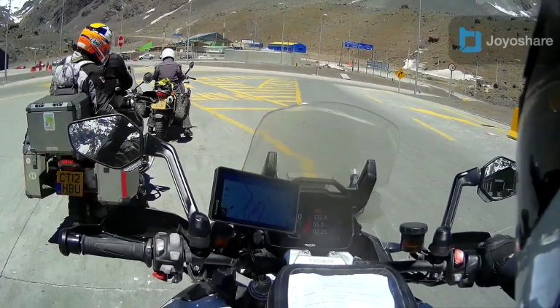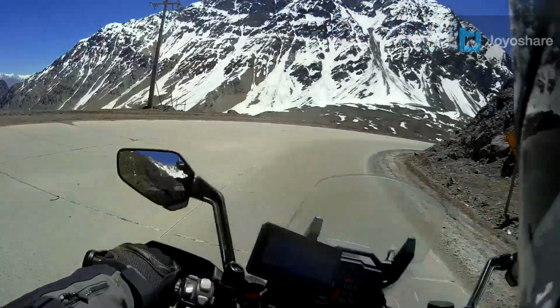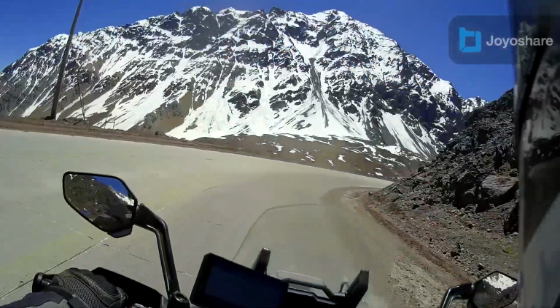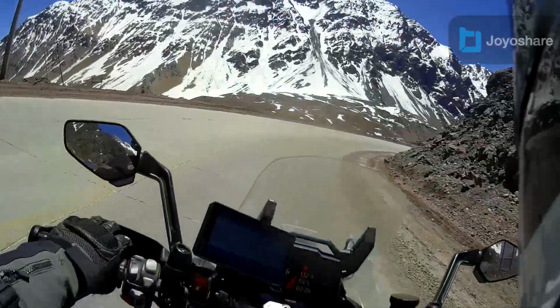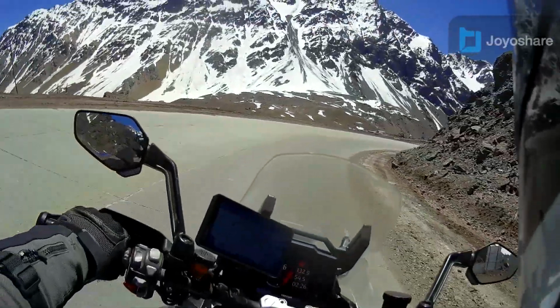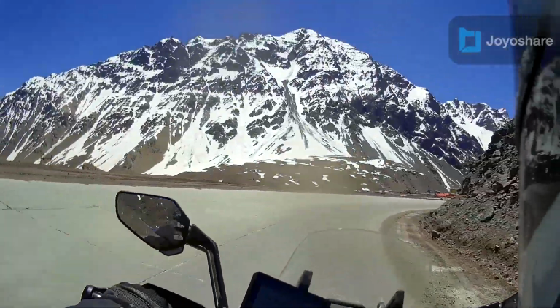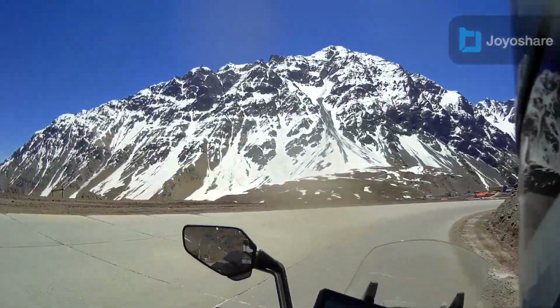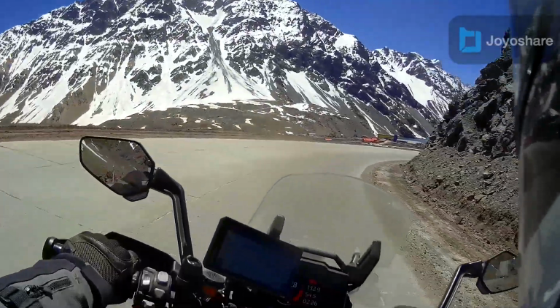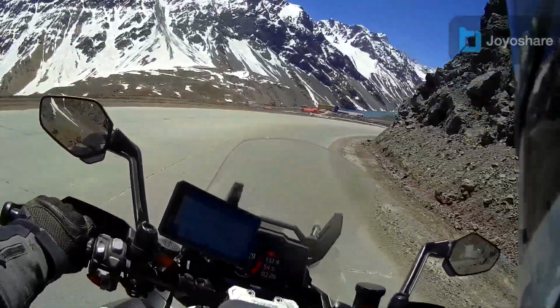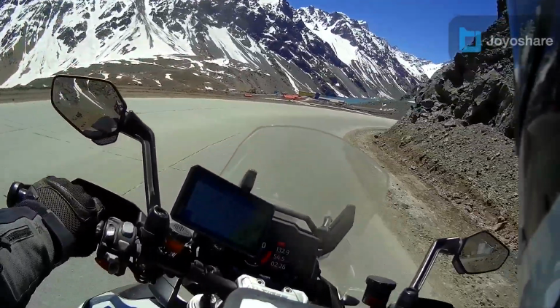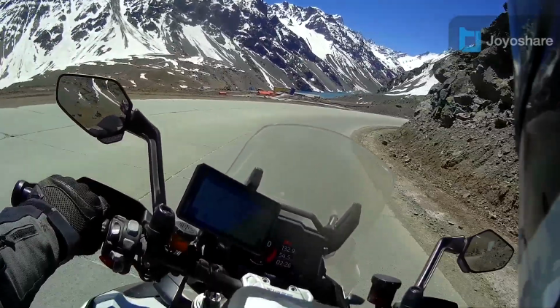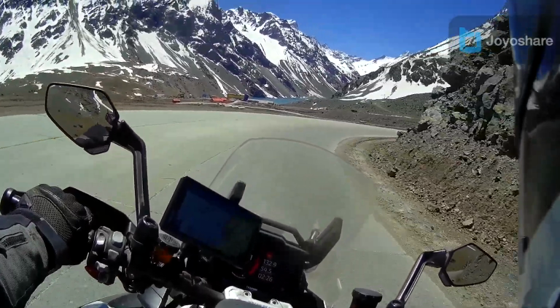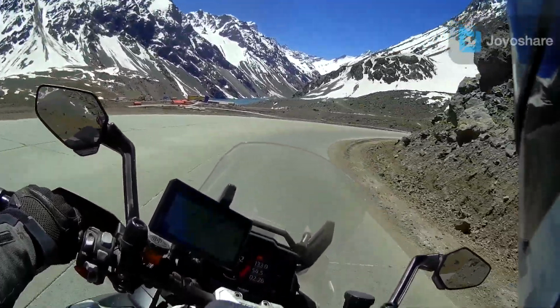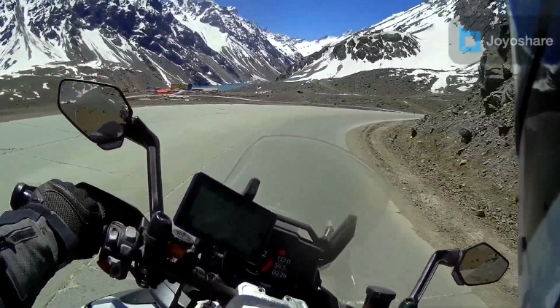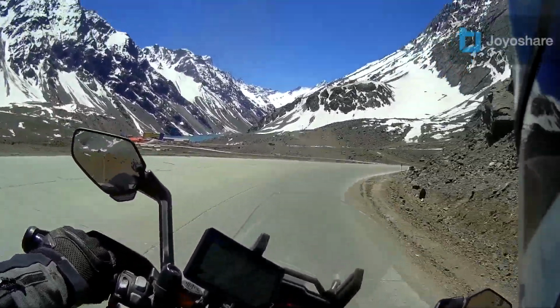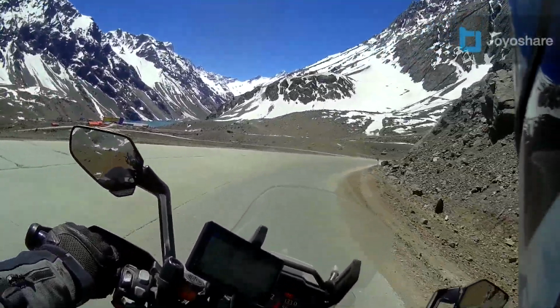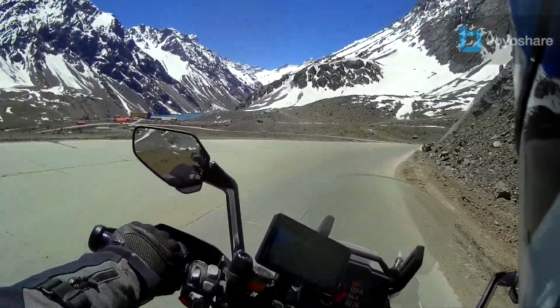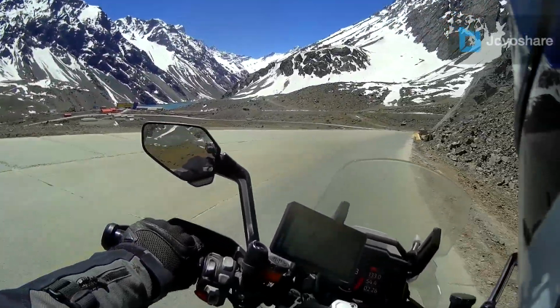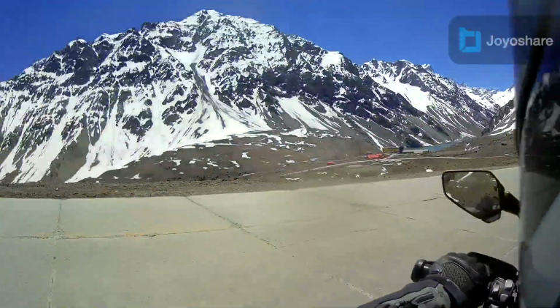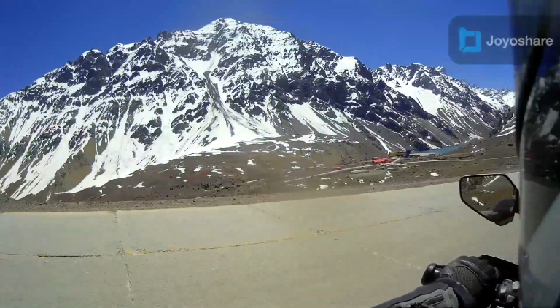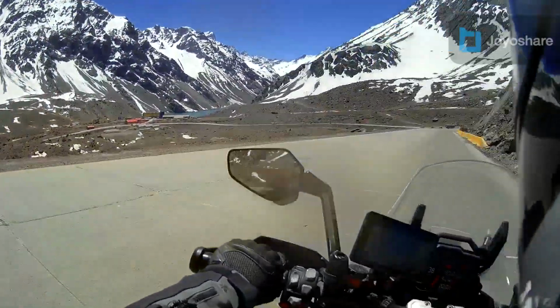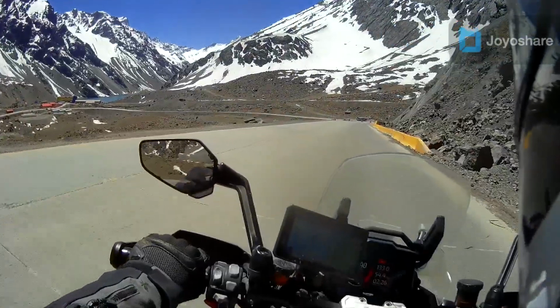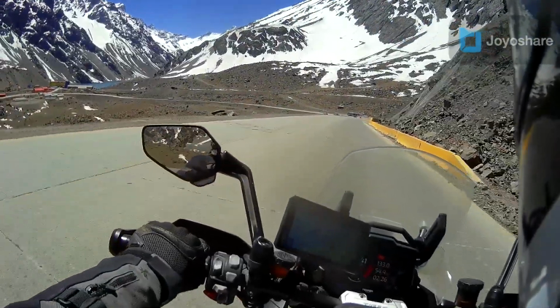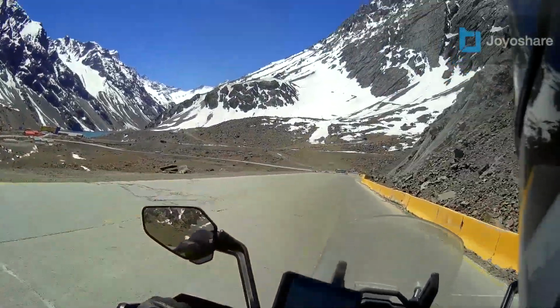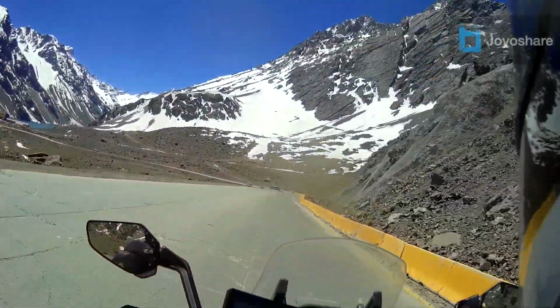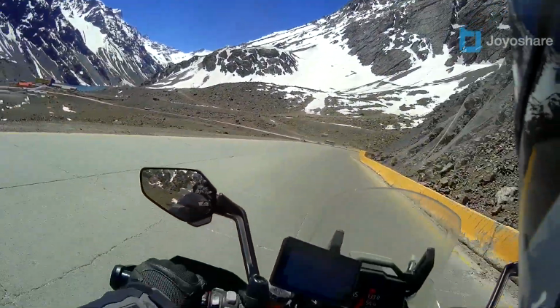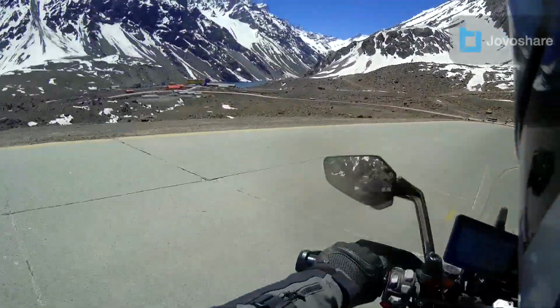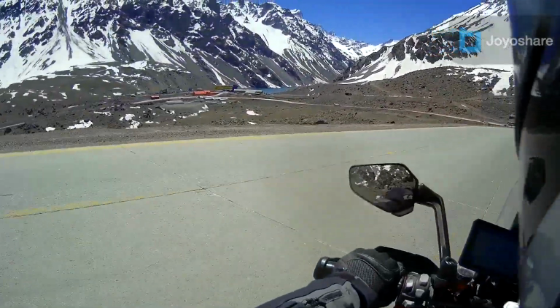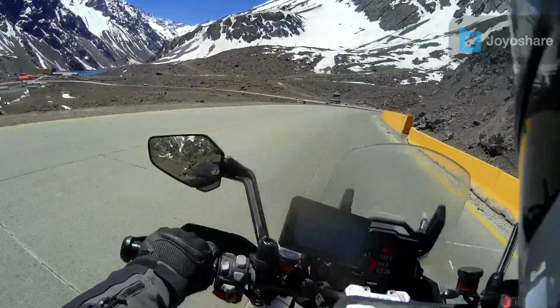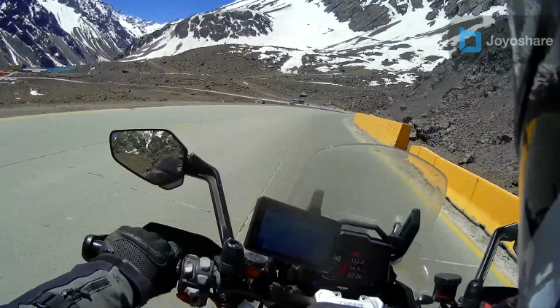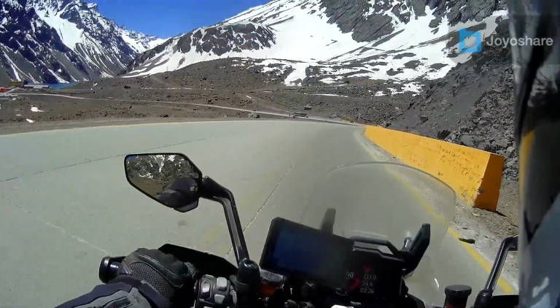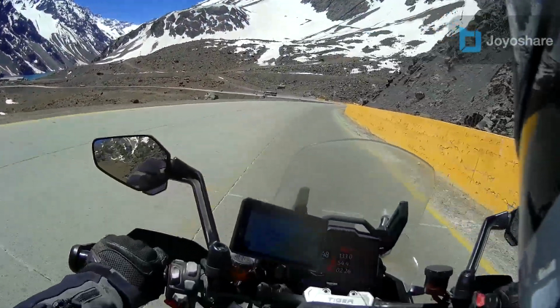Switch the camera back on again — as soon as the satellite's found itself — so we're just leaving the border post now, and look at this for a view. Here we are: snow-covered mountains, and we're in Chile.